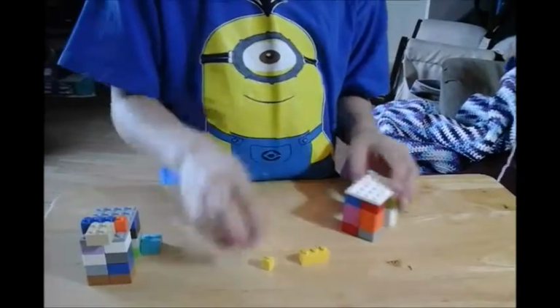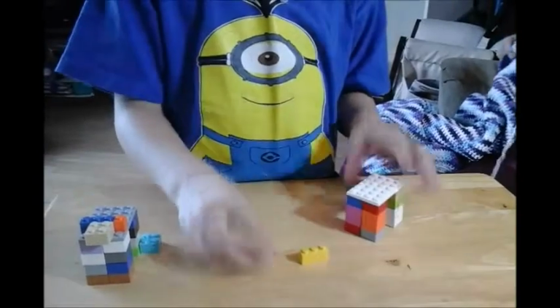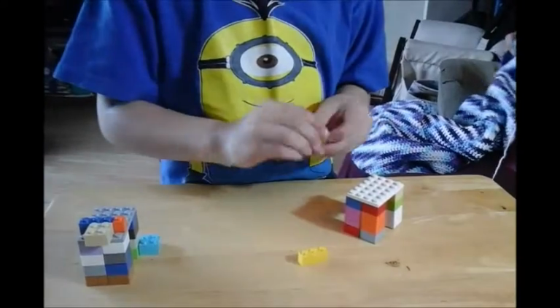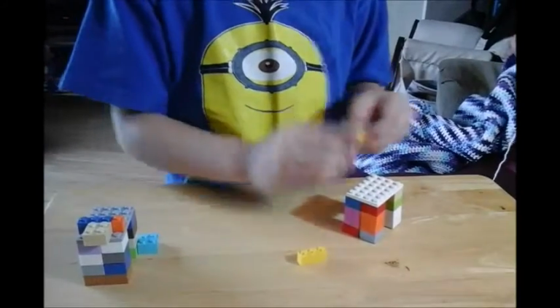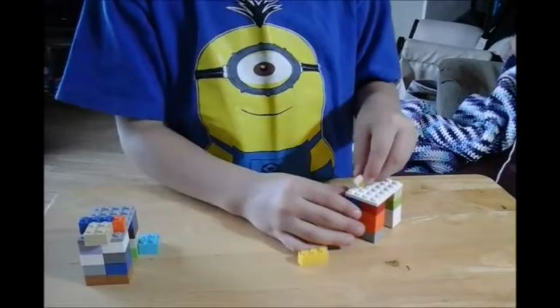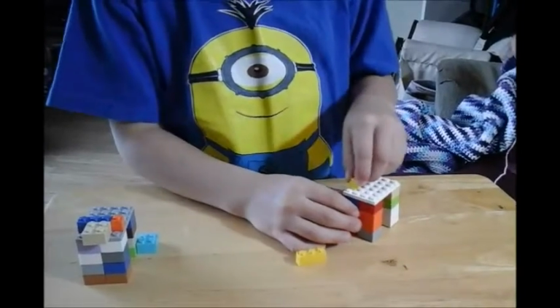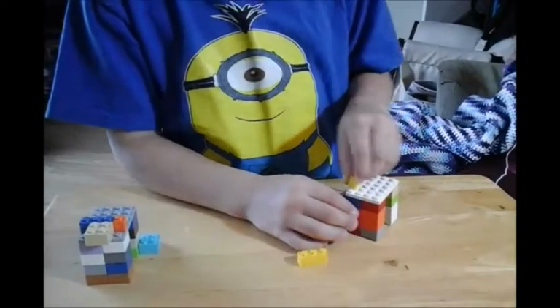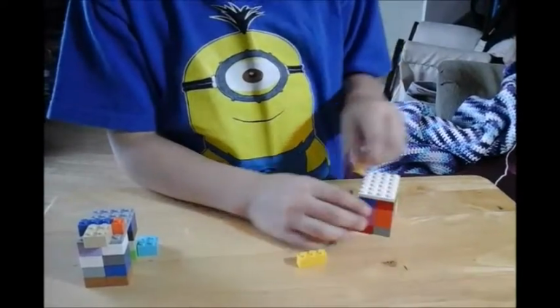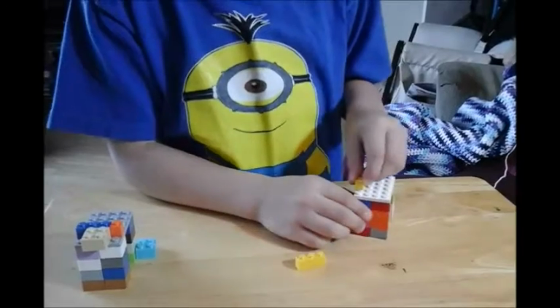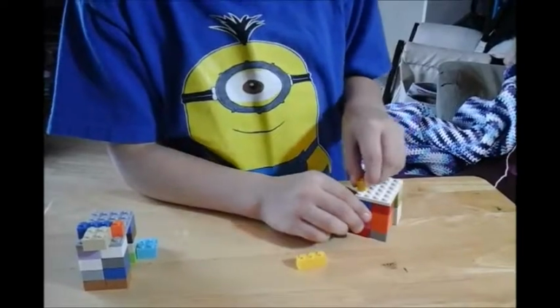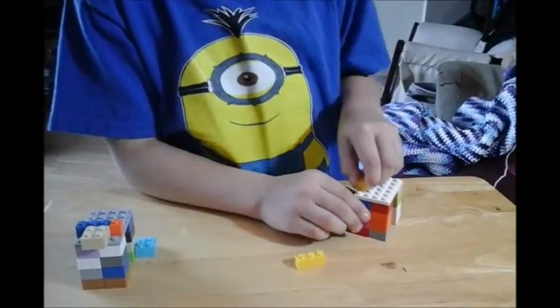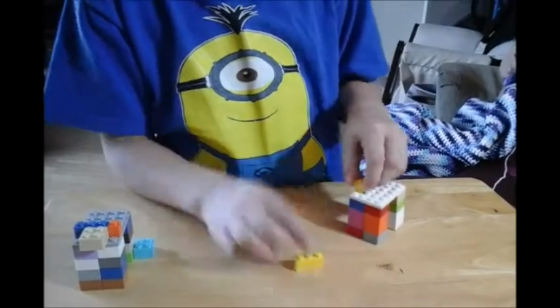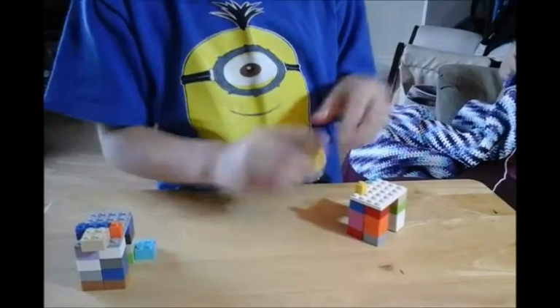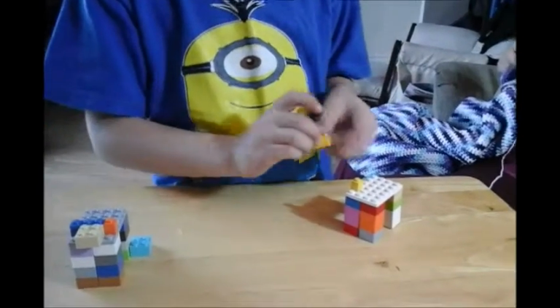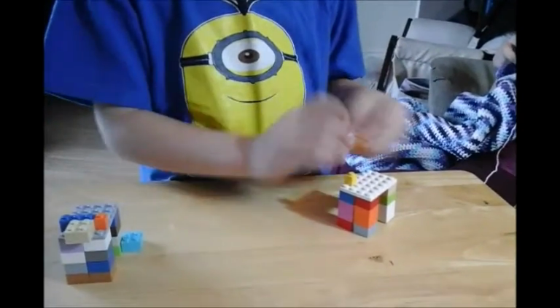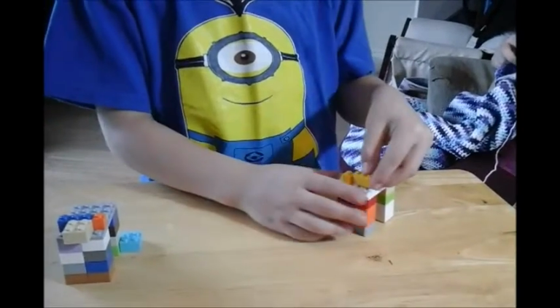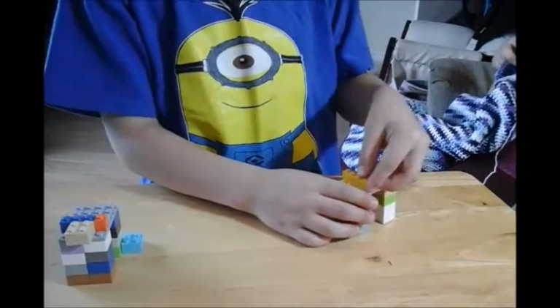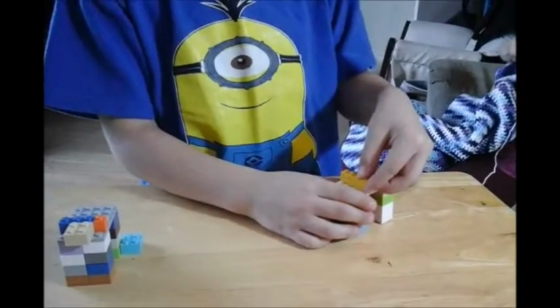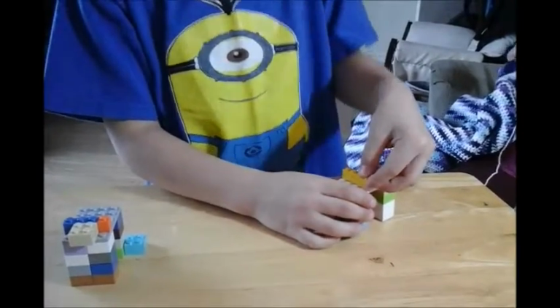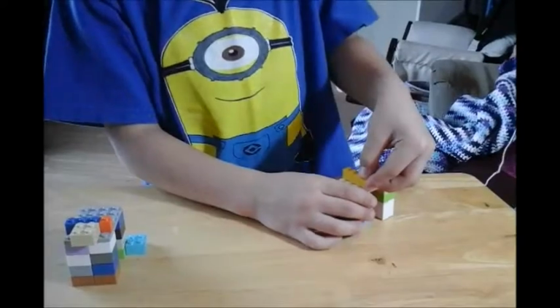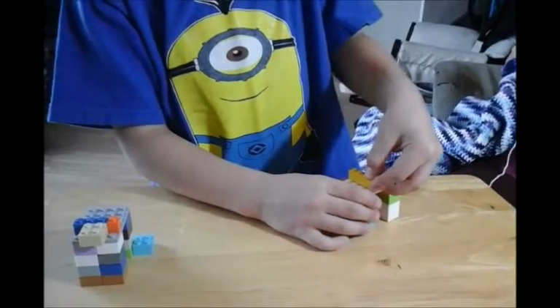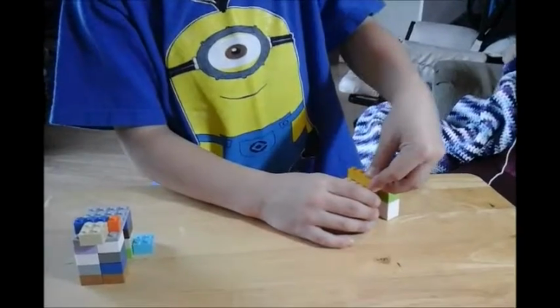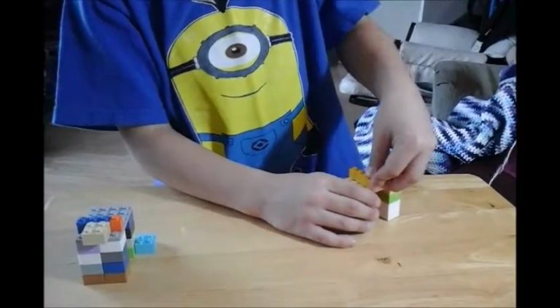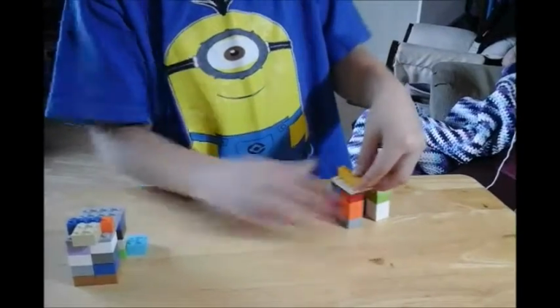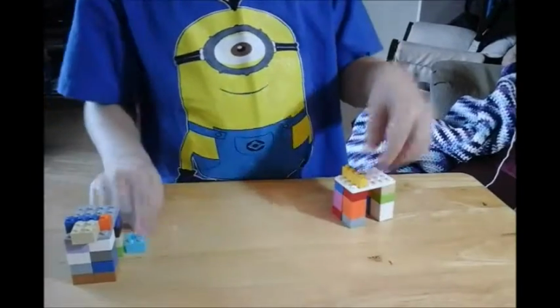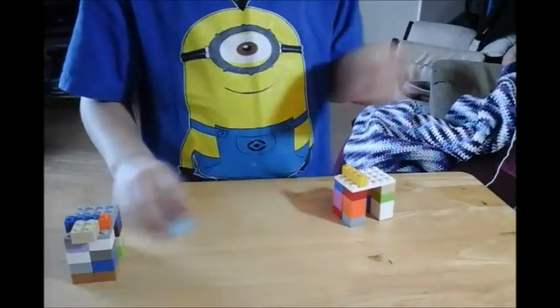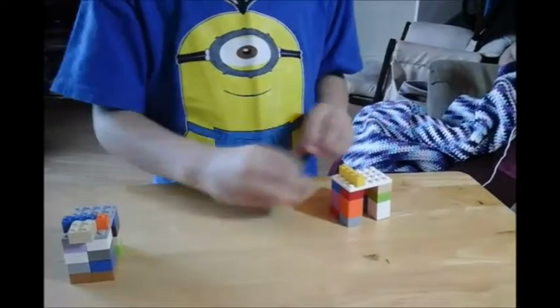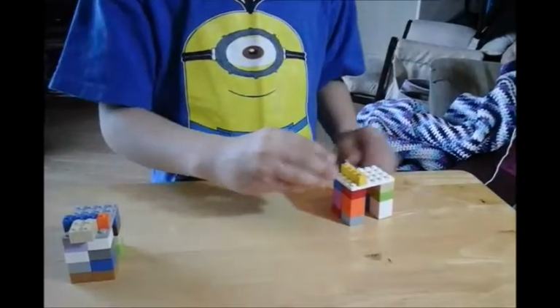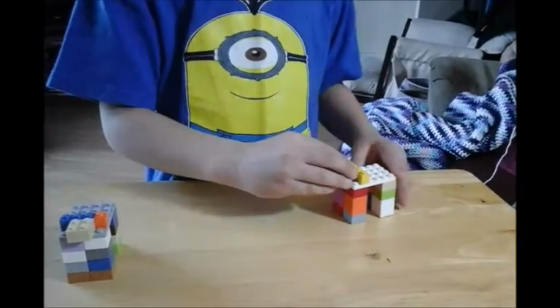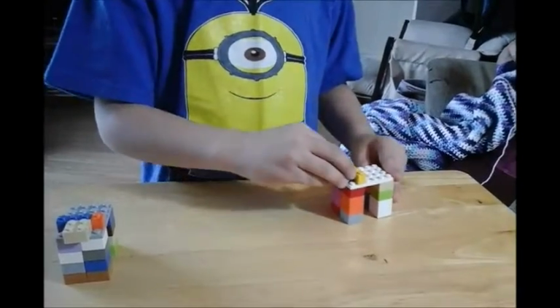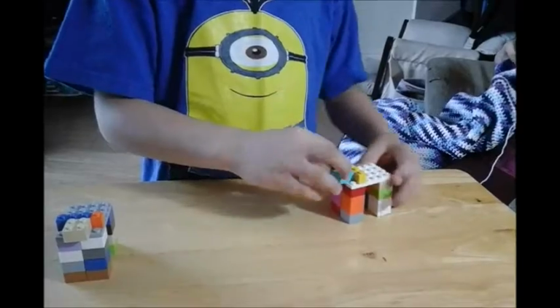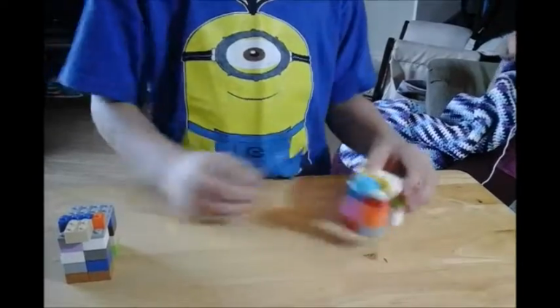Then get a 1-er, put it there, there. And put a 3-er right there, just like that. Then get a 4x4 and put it there.